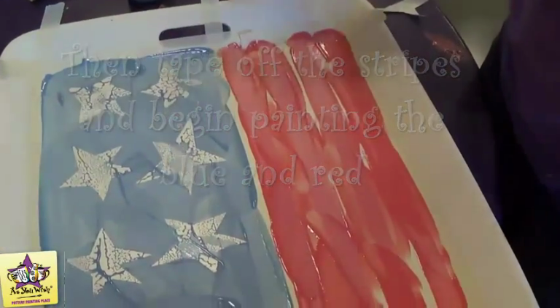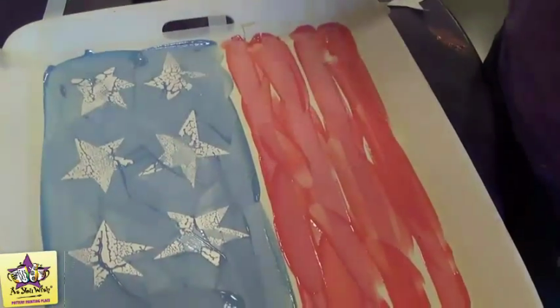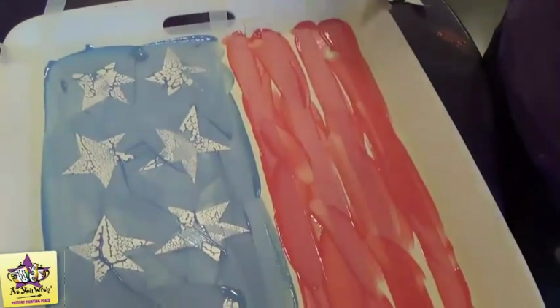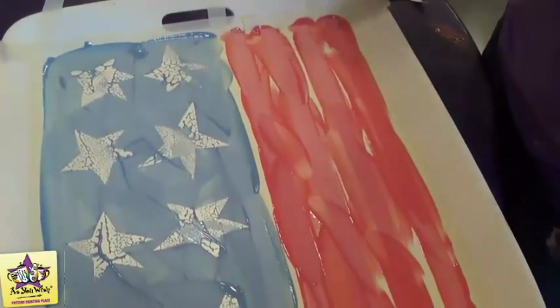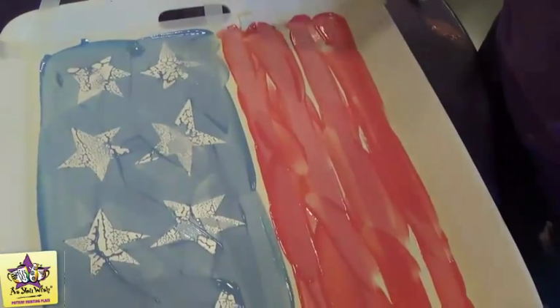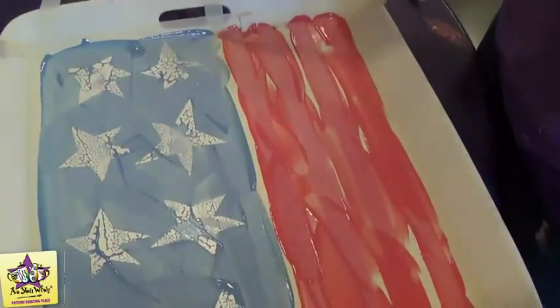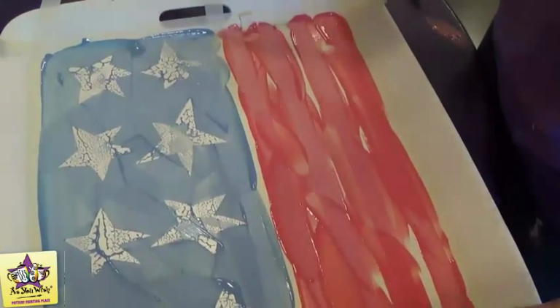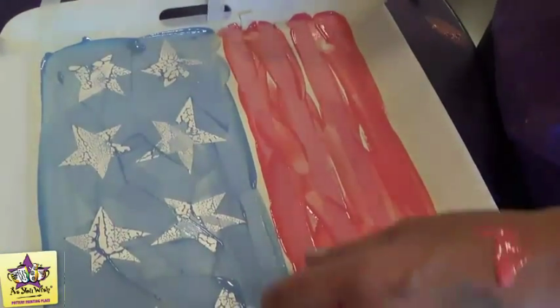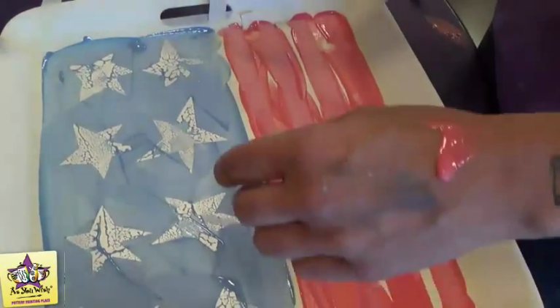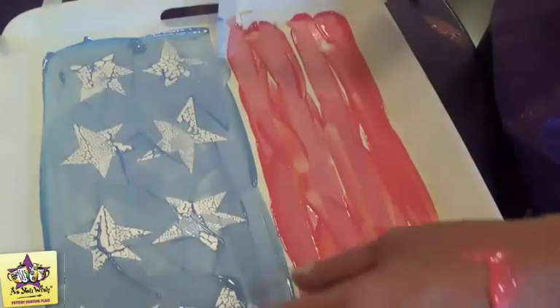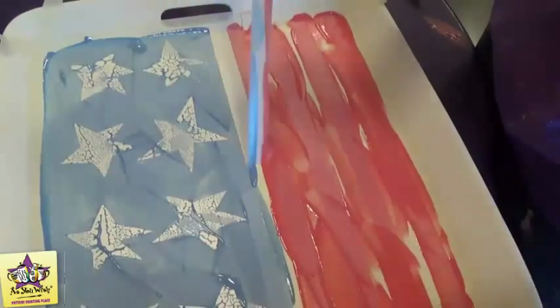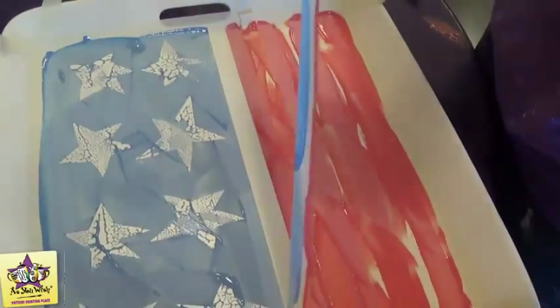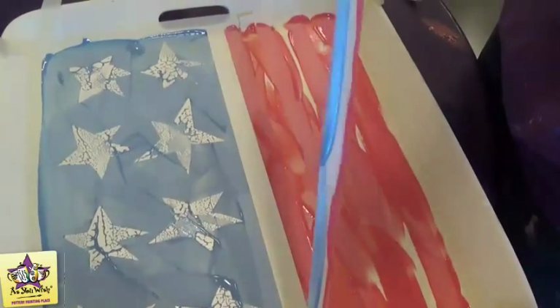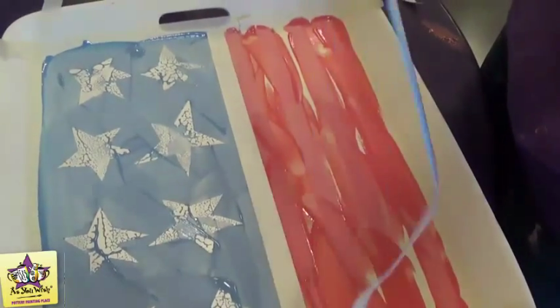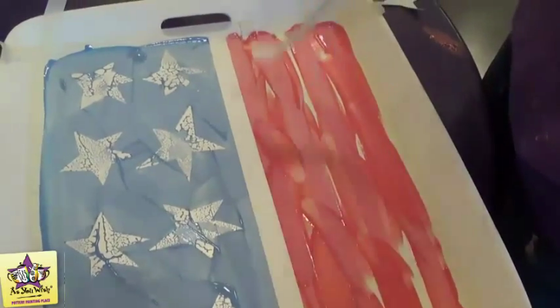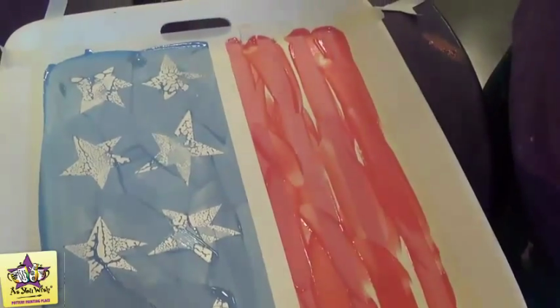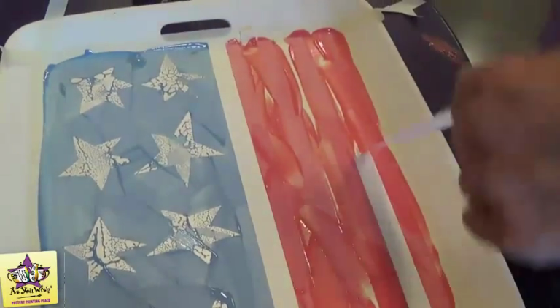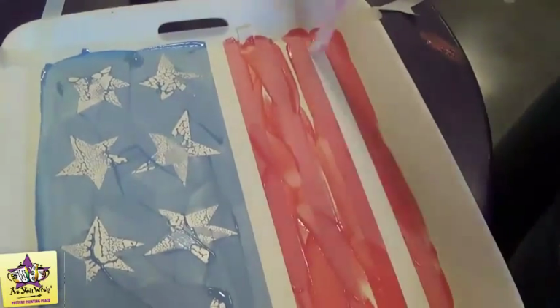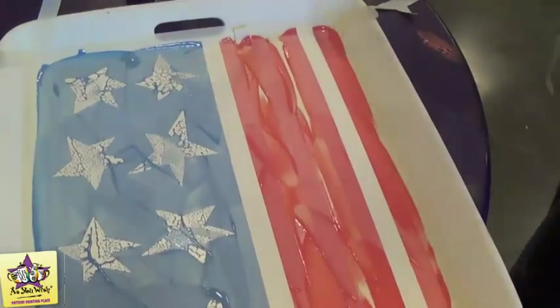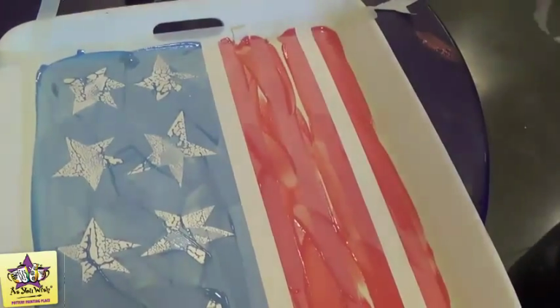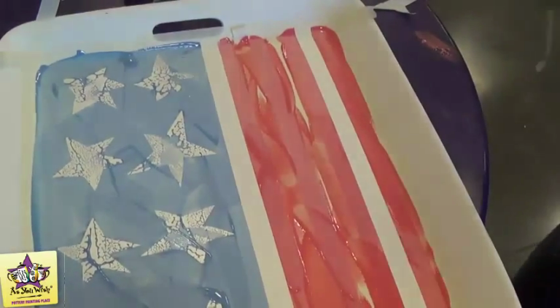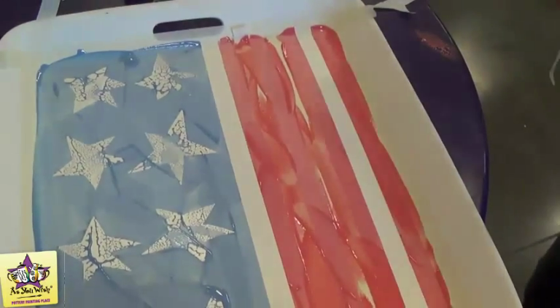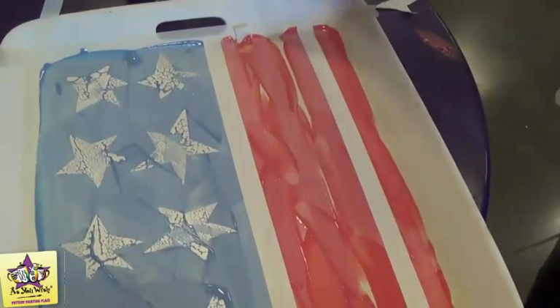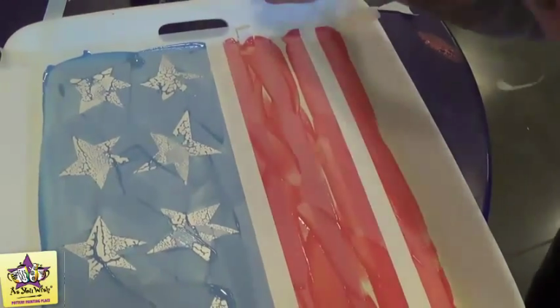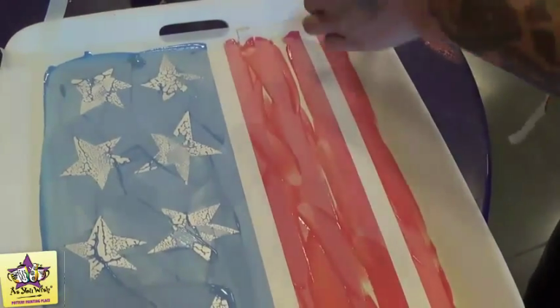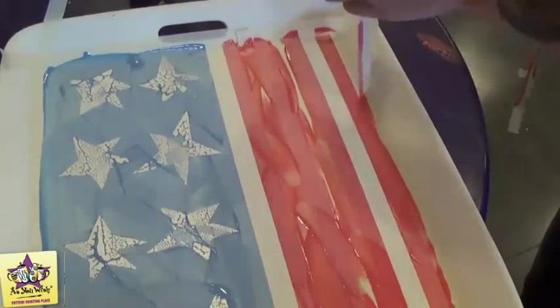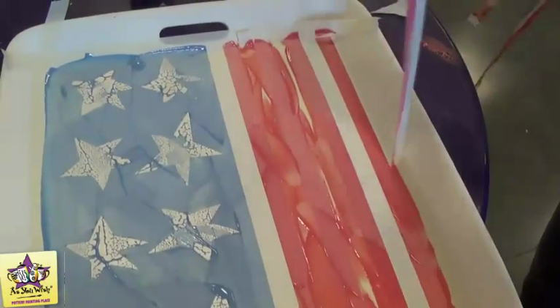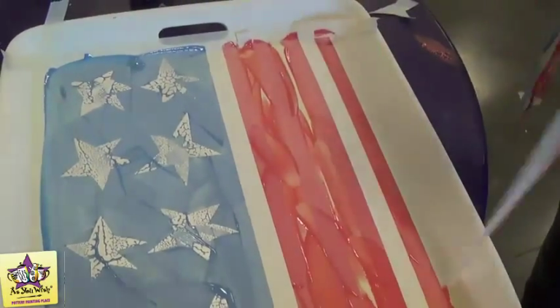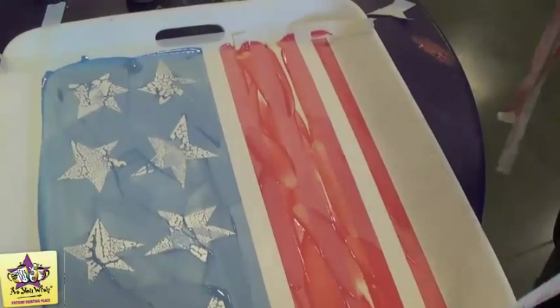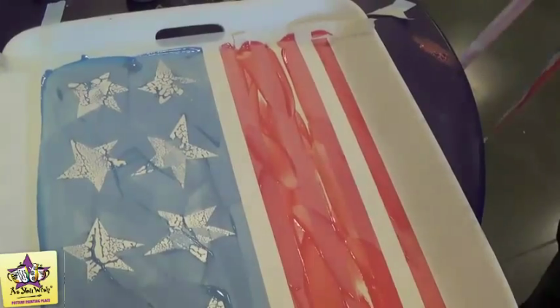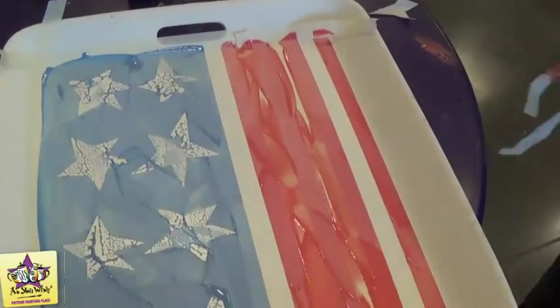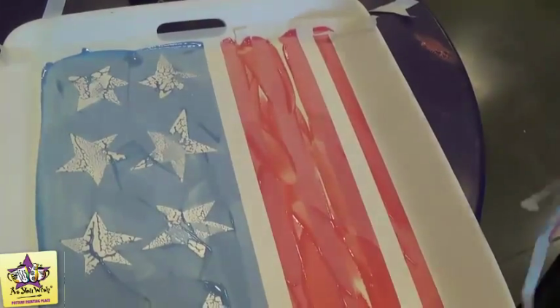Now we're going to remove all the tape and the contact paper from the platter so that we can start working on the outside.